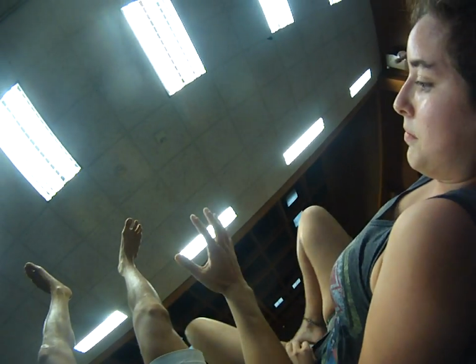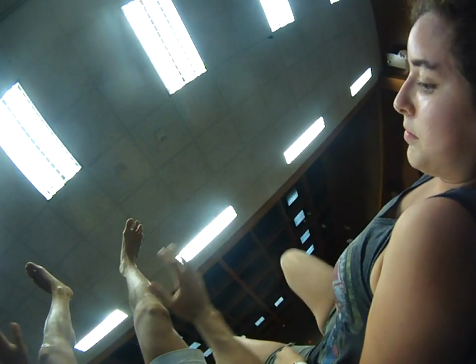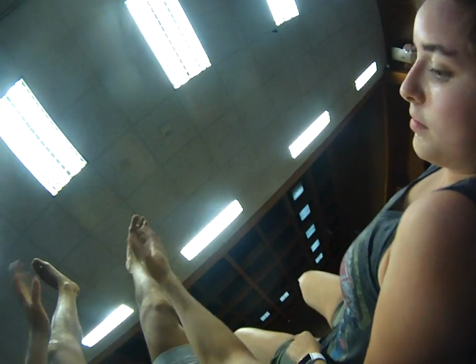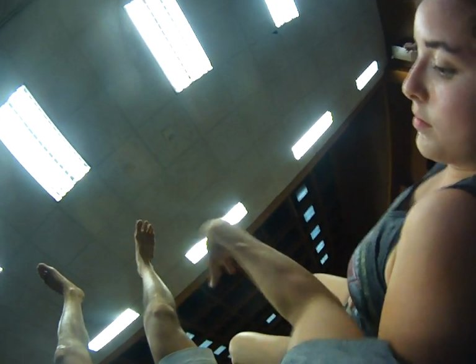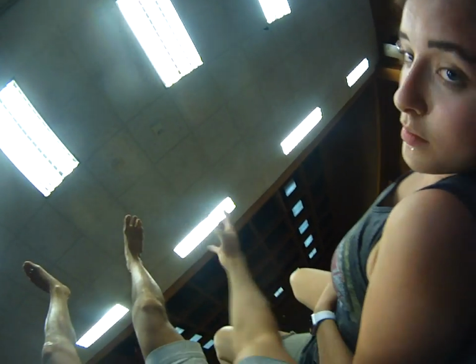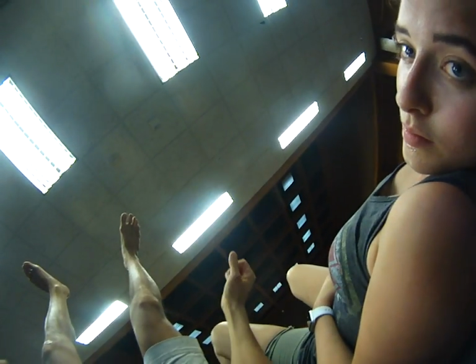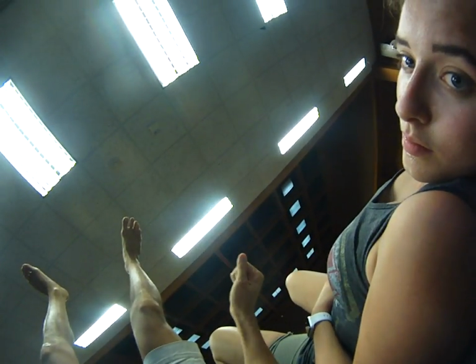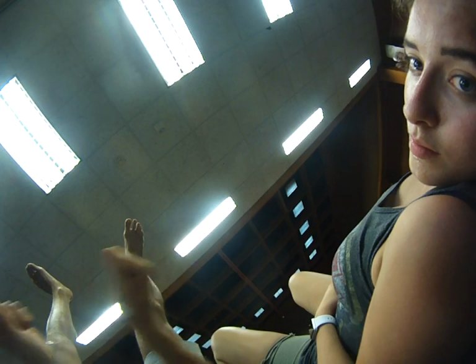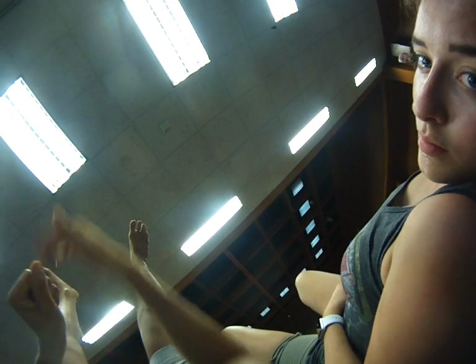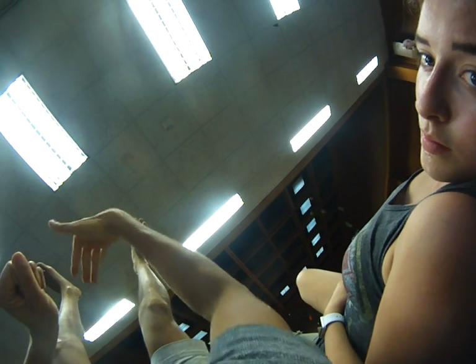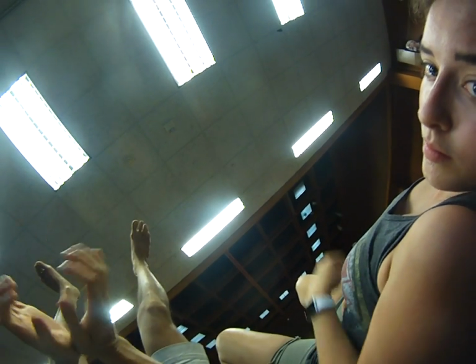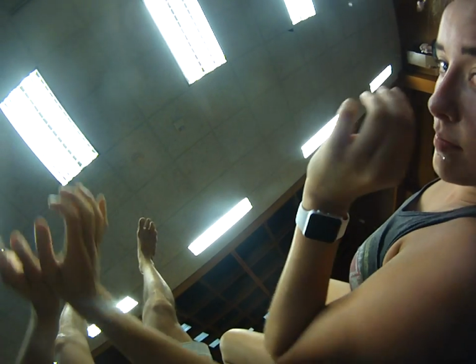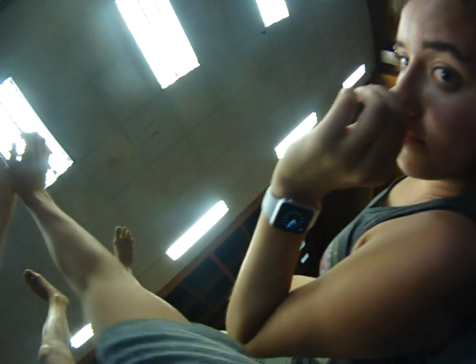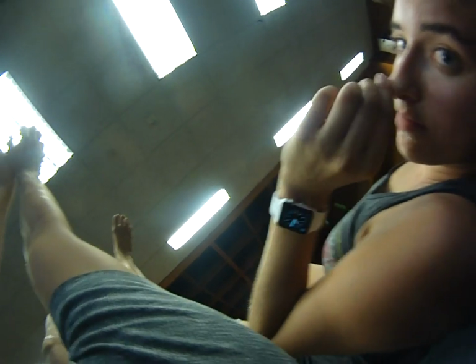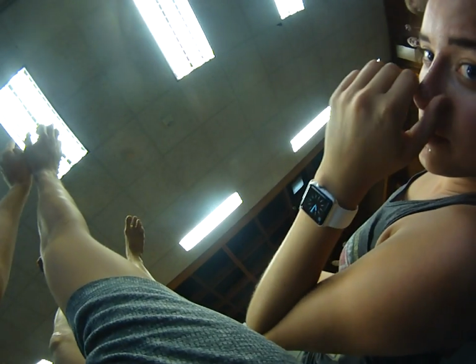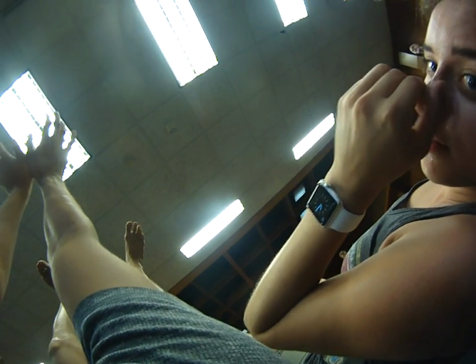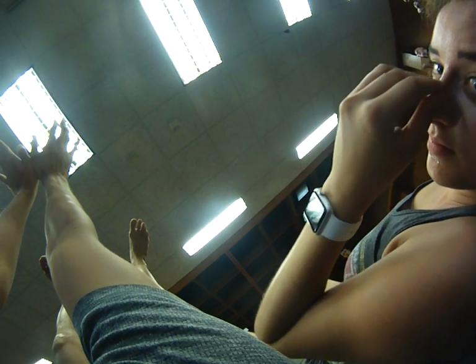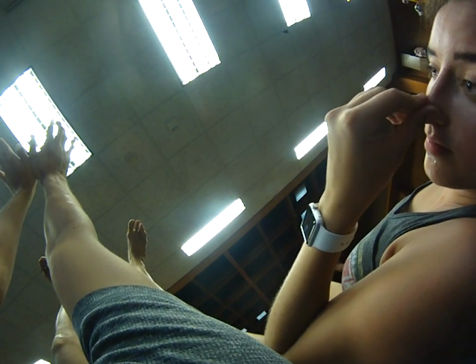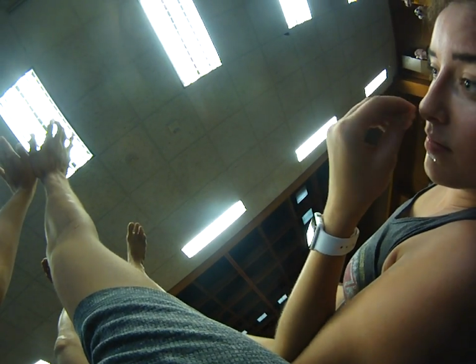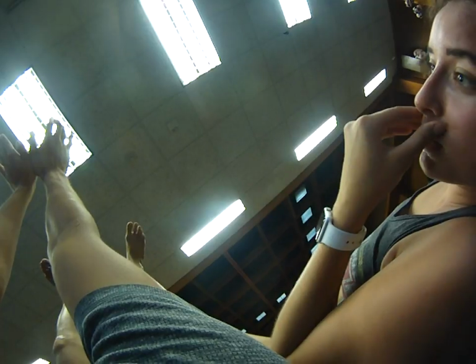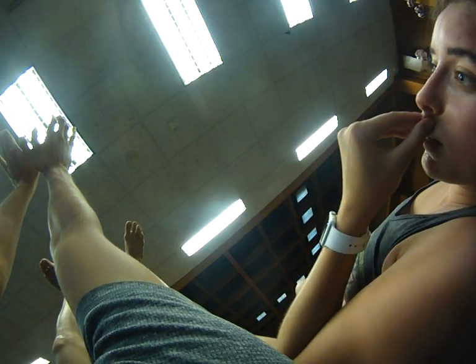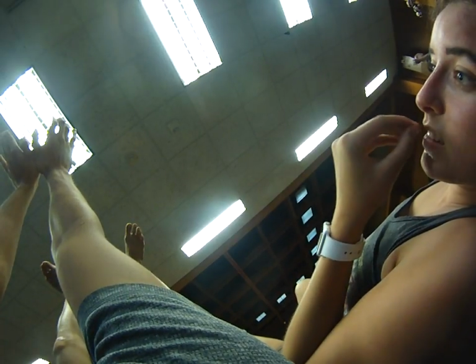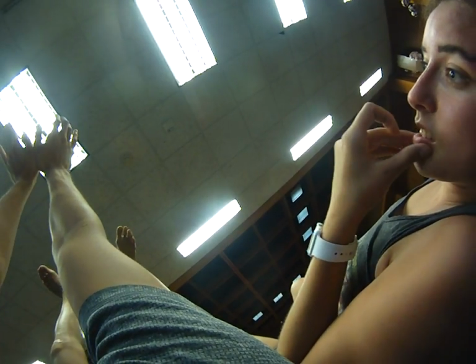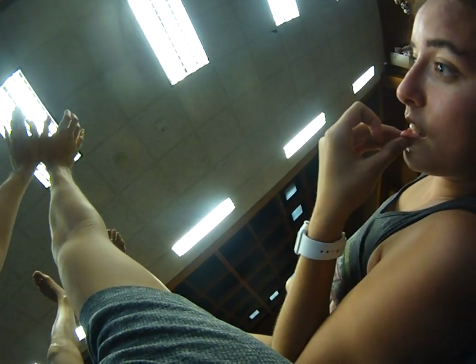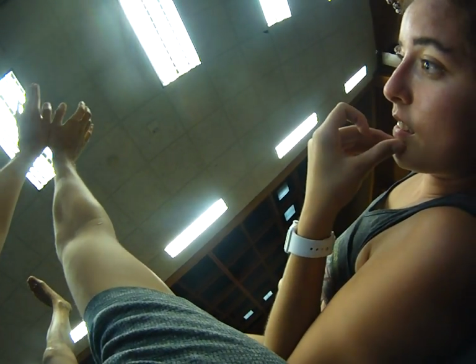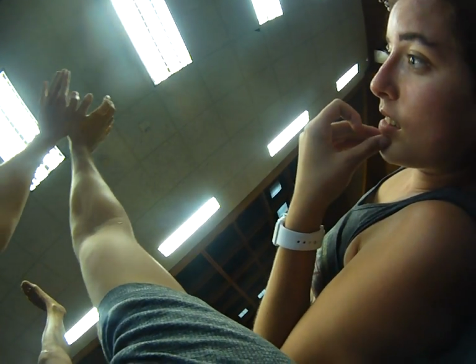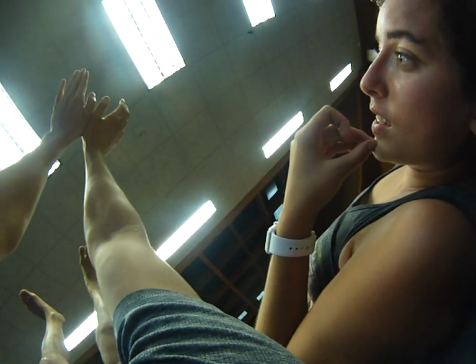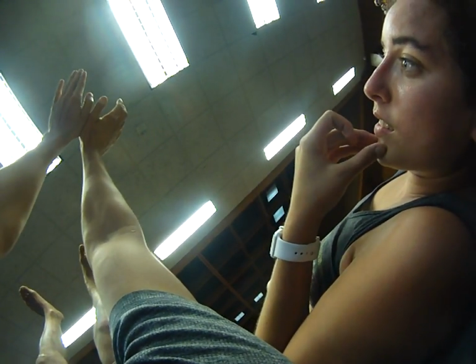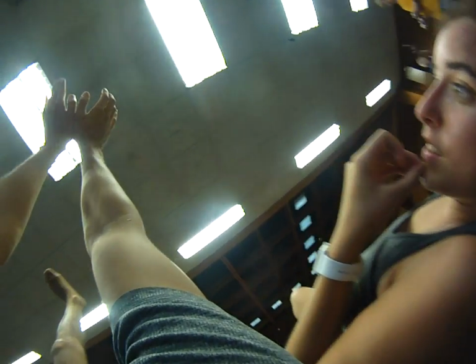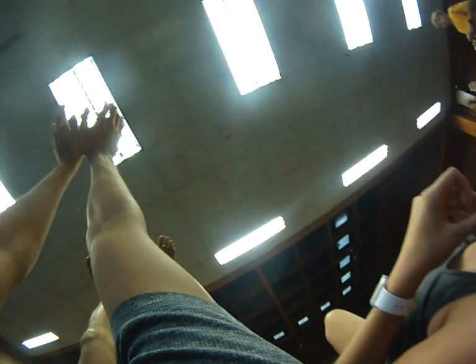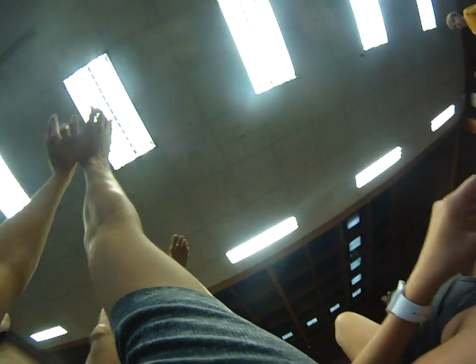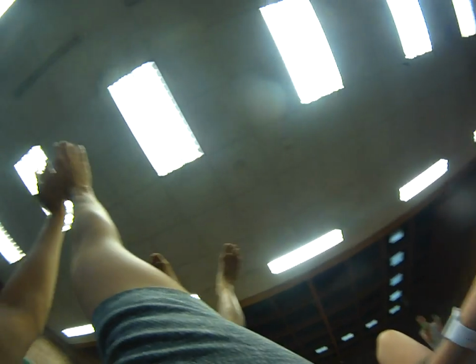You'll grab the elbows from here — forward lean, grab the elbows, bring them together, drop their head, push straight up, find that balance first. And then from there, you're simply going to bring this arm over this way or that way.